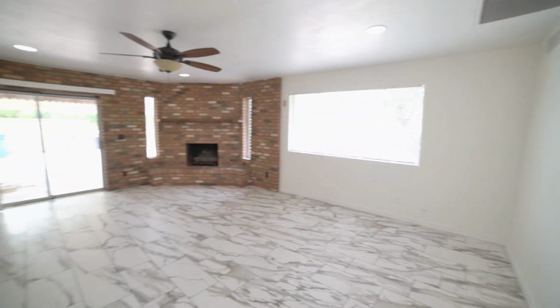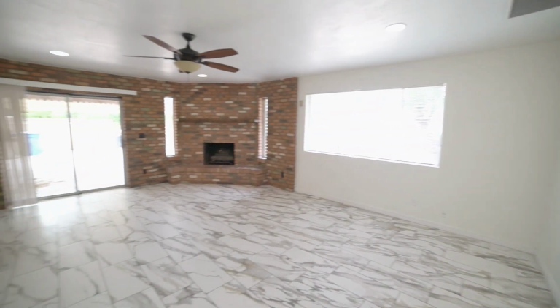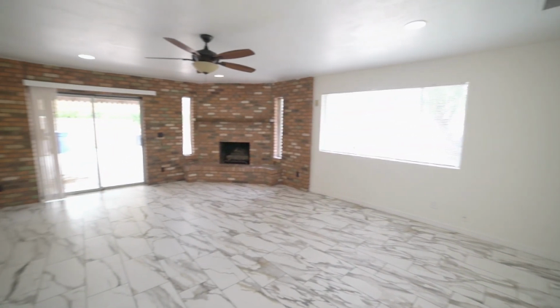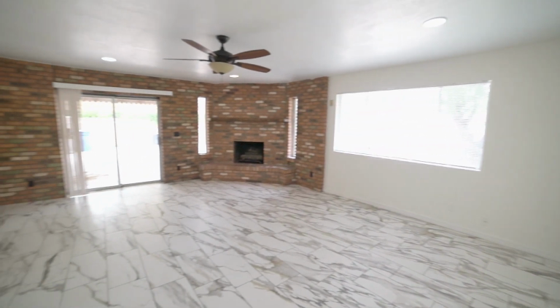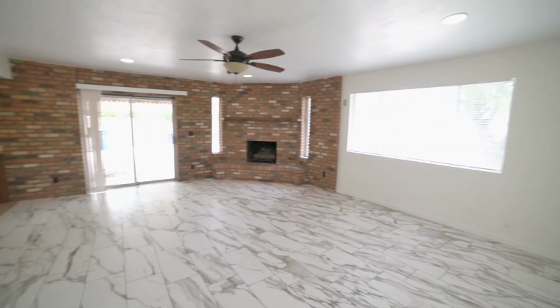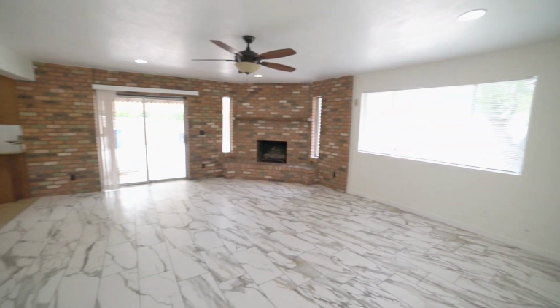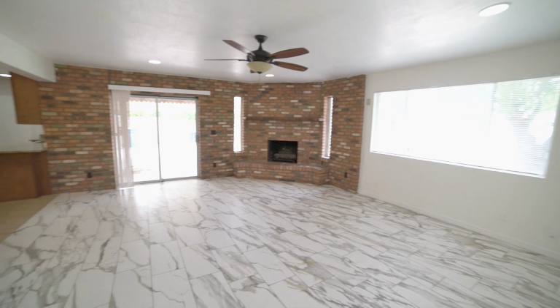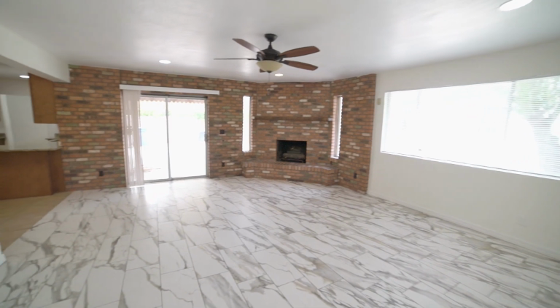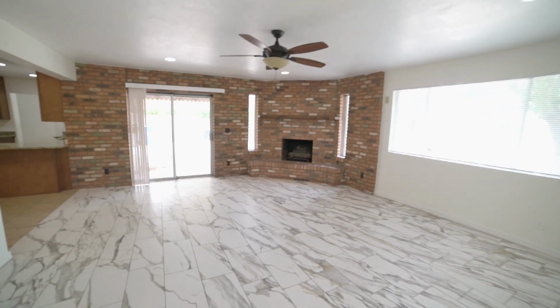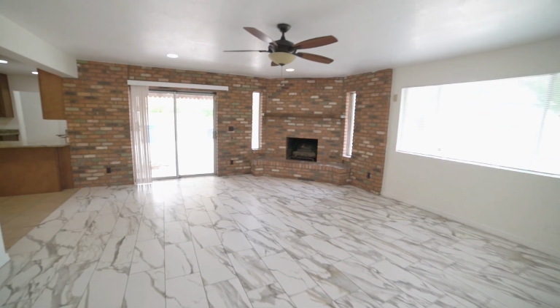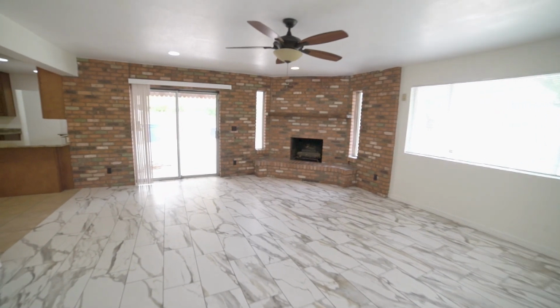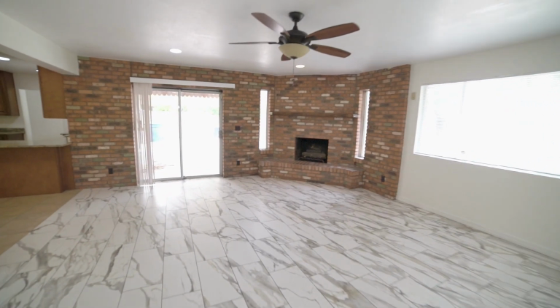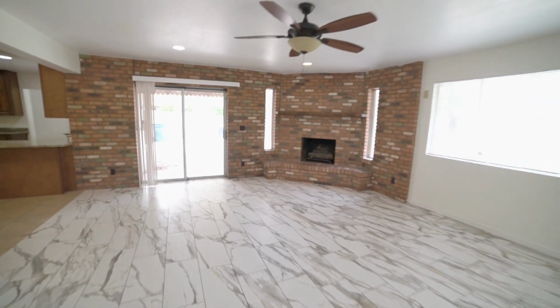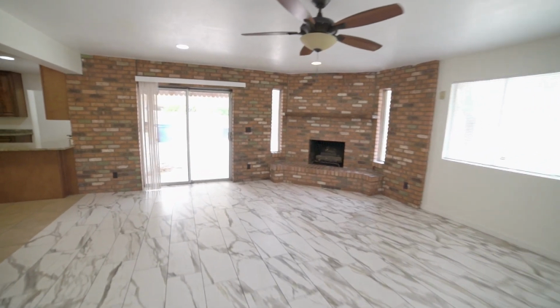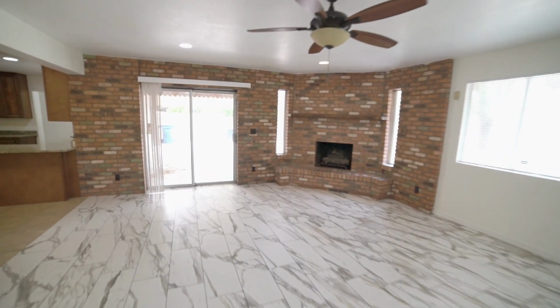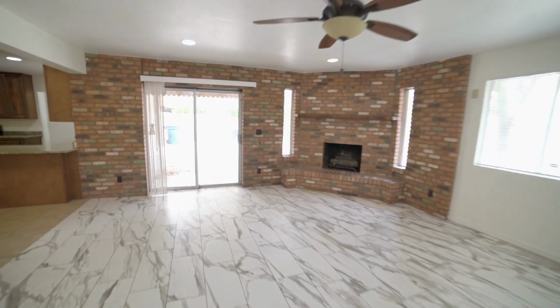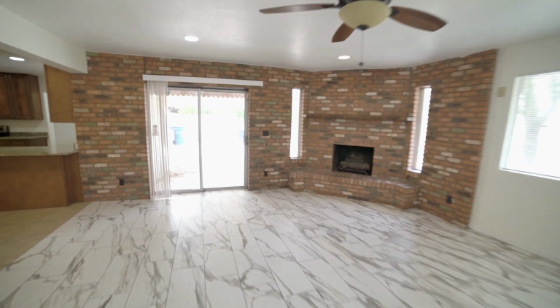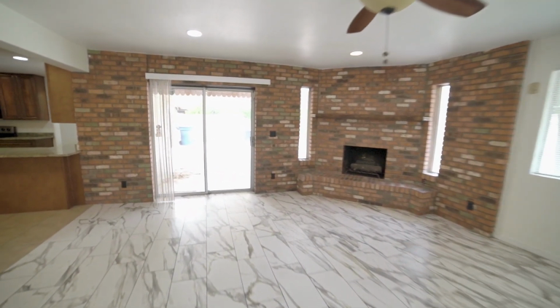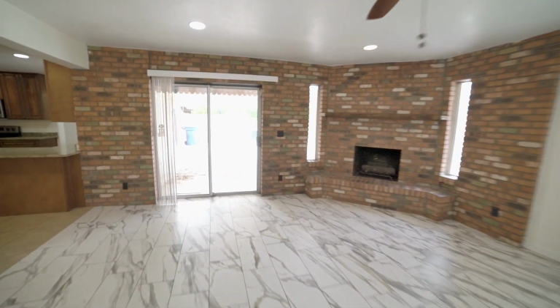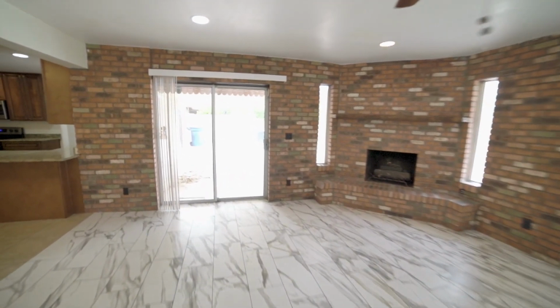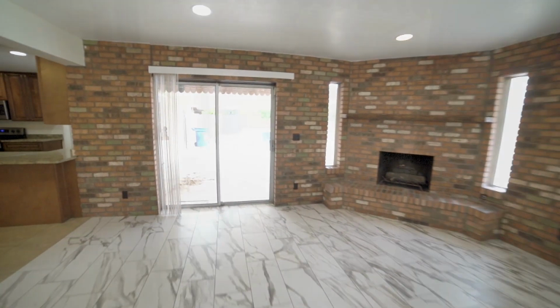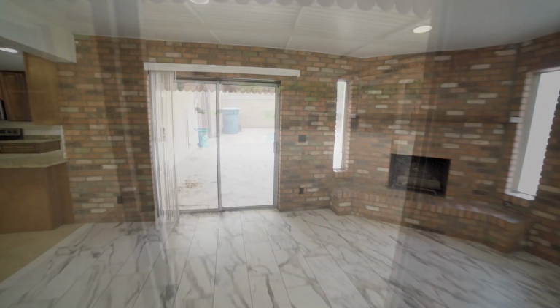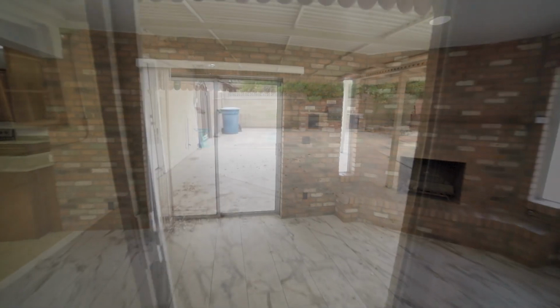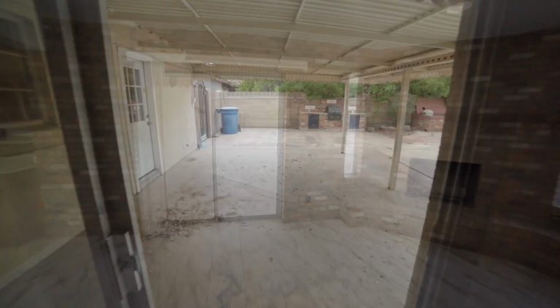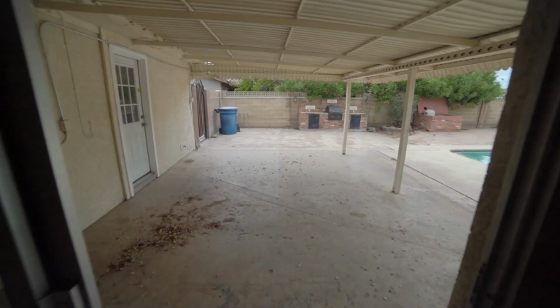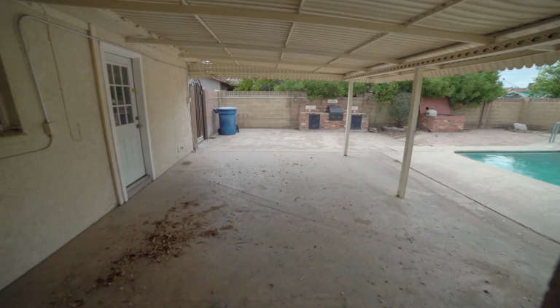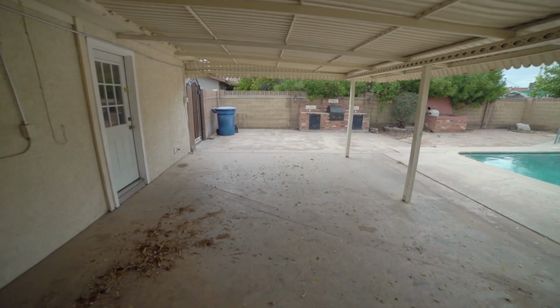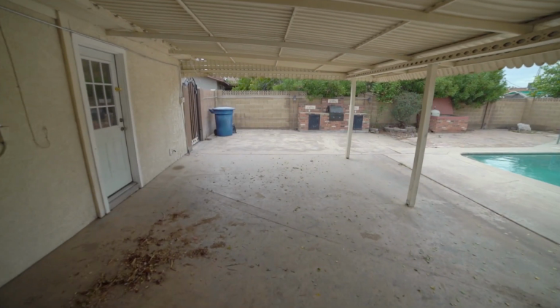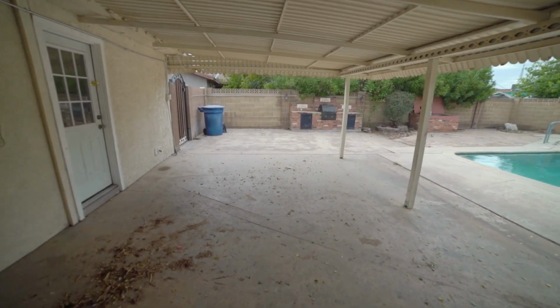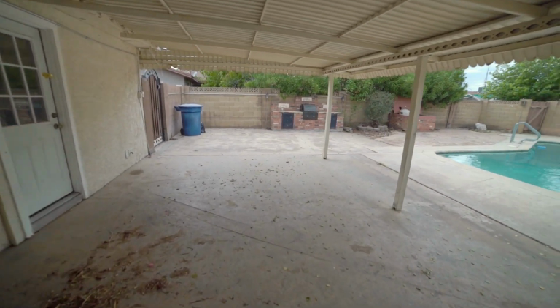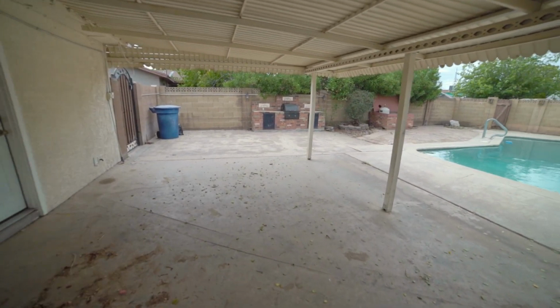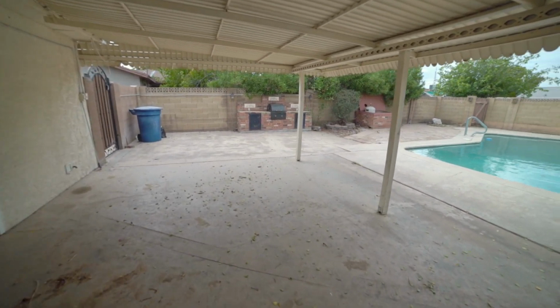Finally, here is a peek at the spacious backyard with a large patio area and pool, perfect for those hot Arizona days.